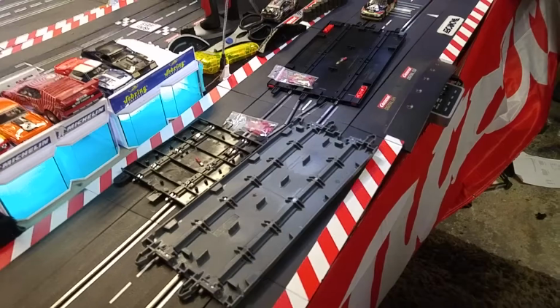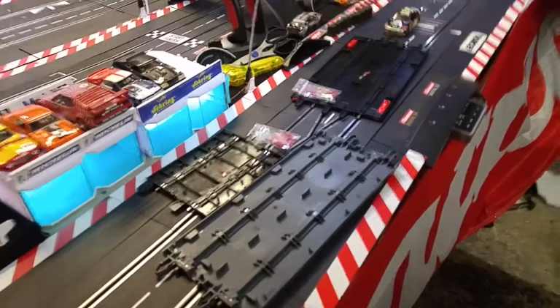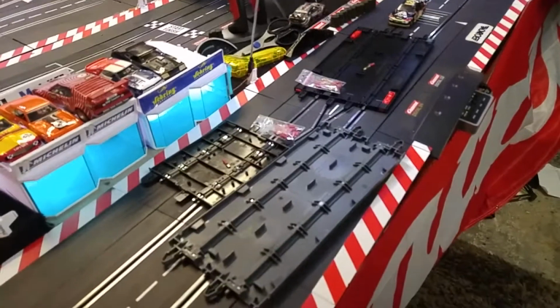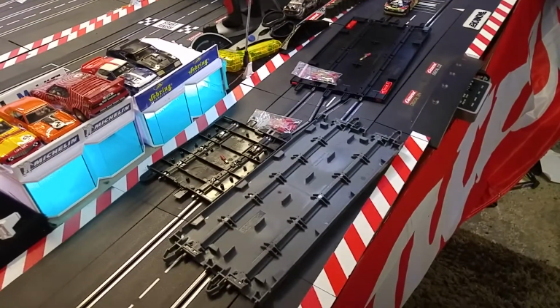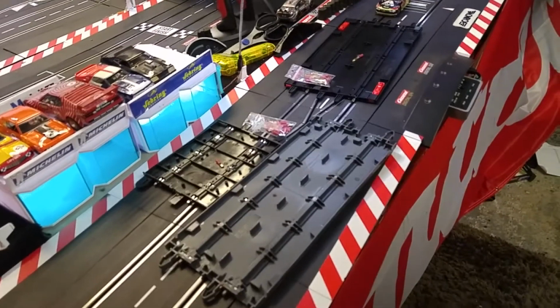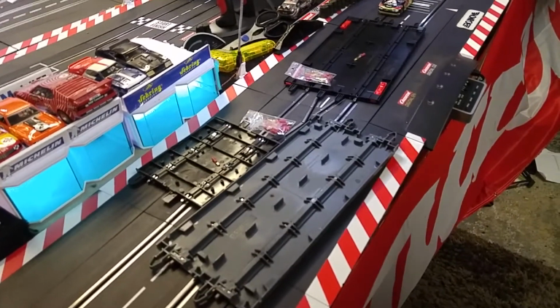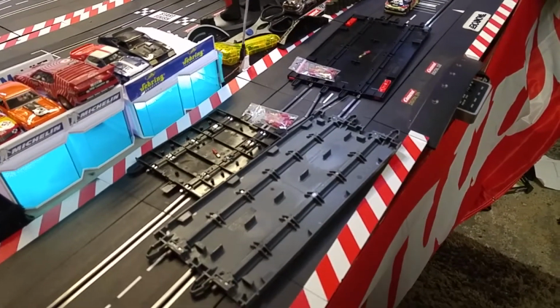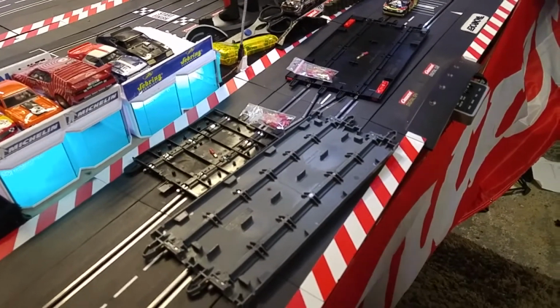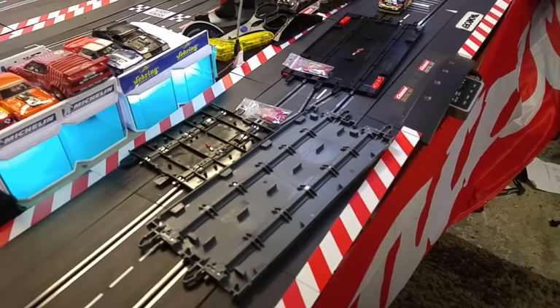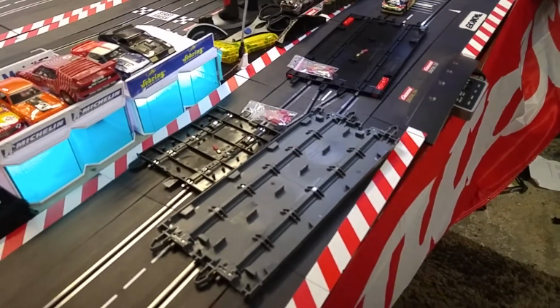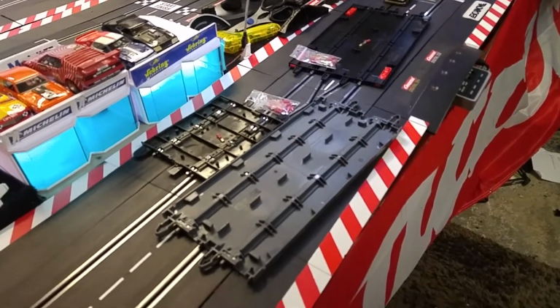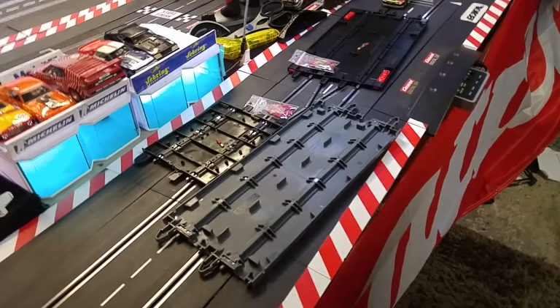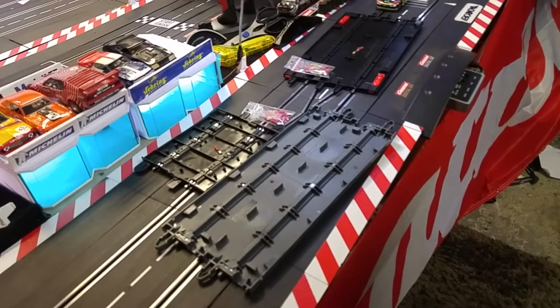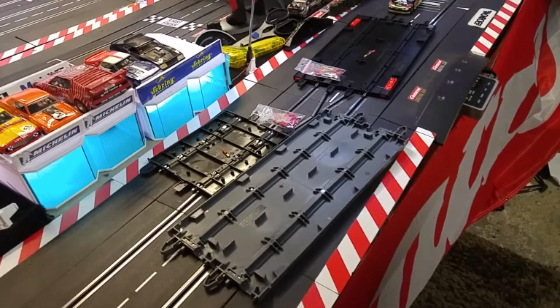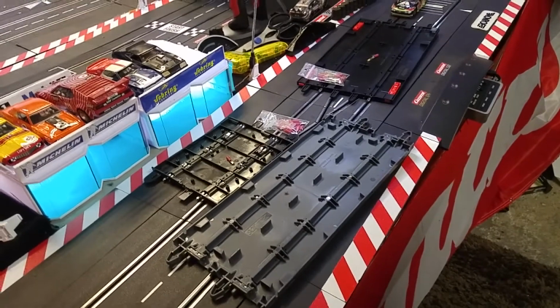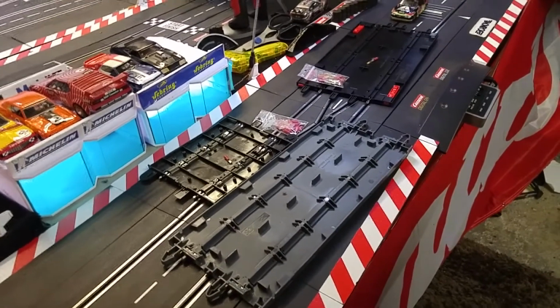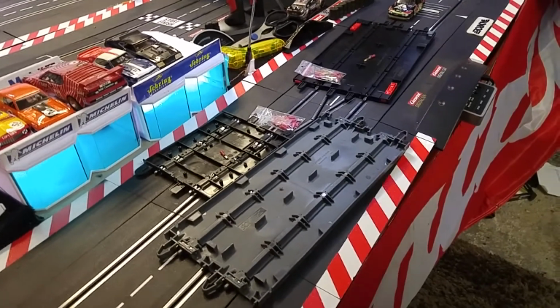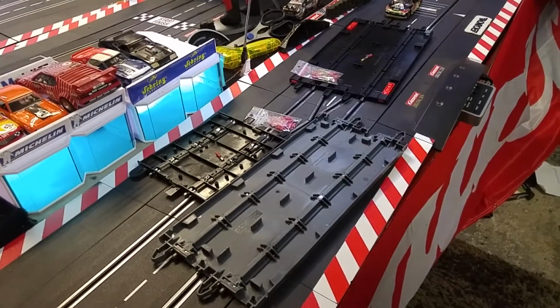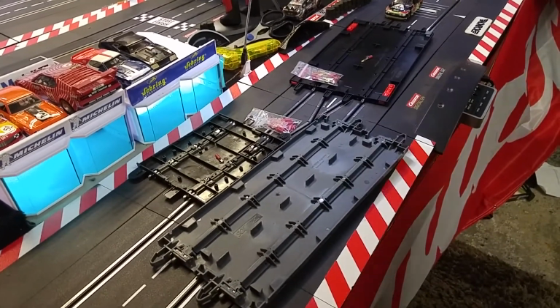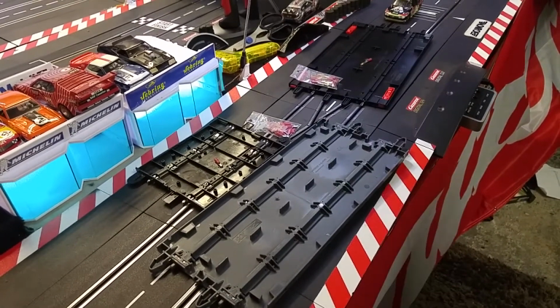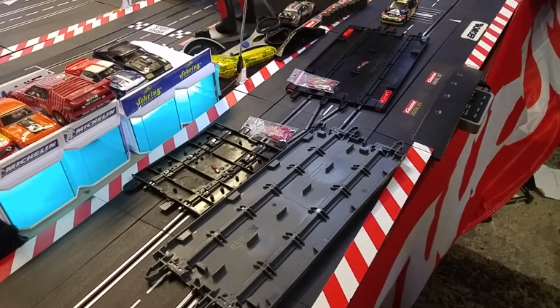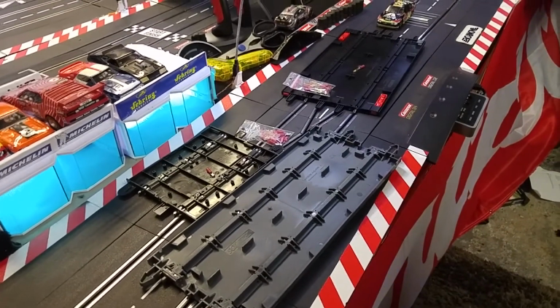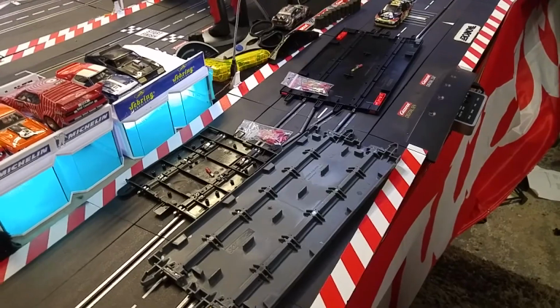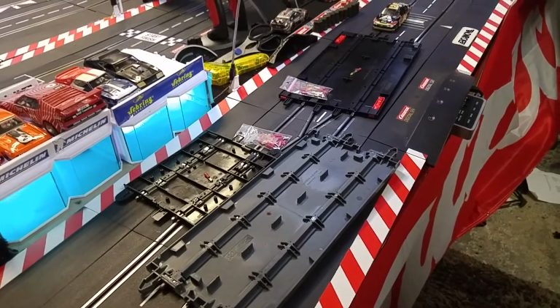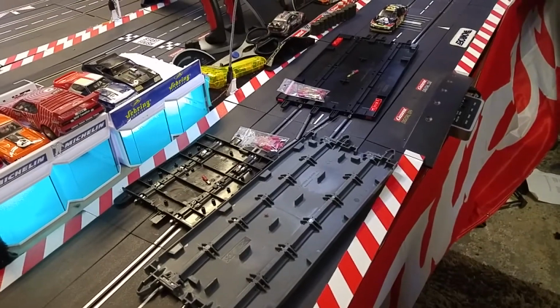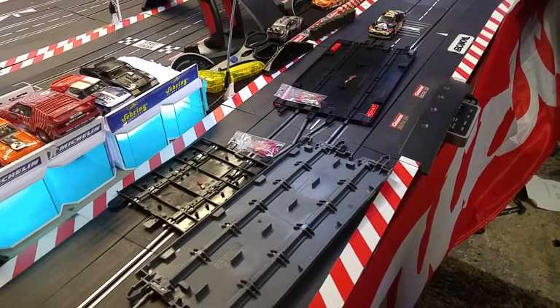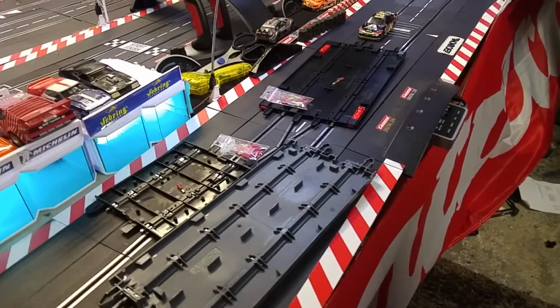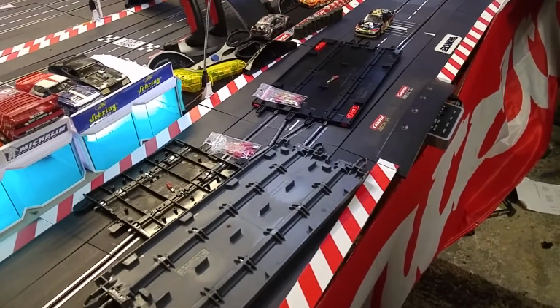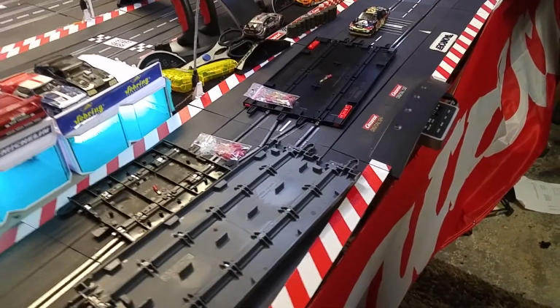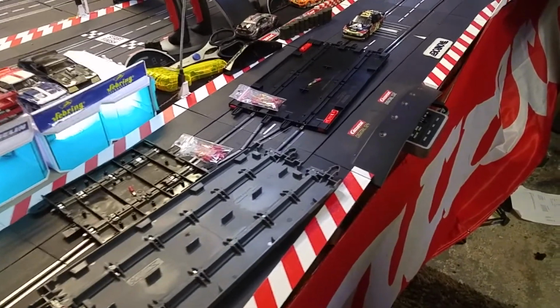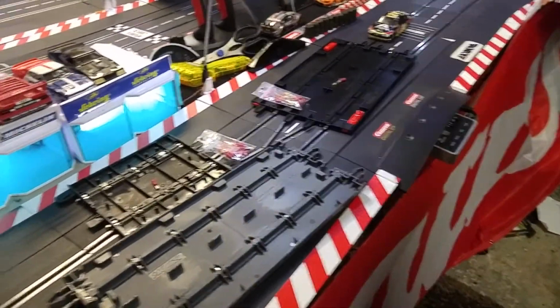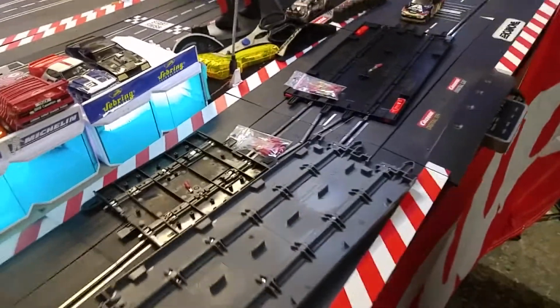Mark at Slot Grand Prix and Sean from Slot Car Space Solutions. We've done some videos already on the booster cables, but we've got another alternative here for you for all you guys who want to save a little bit of money. So Sean, can you just go through it with me?